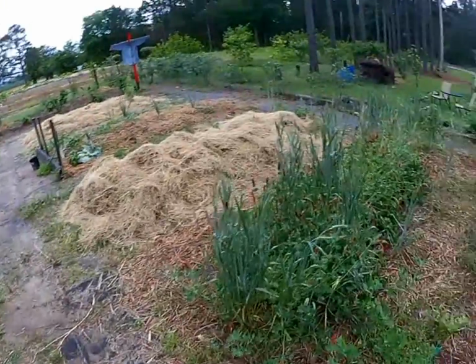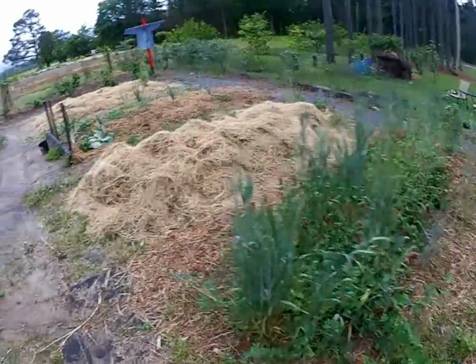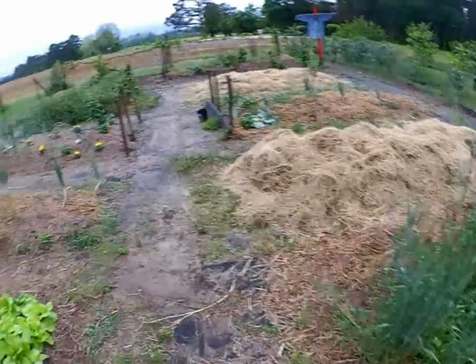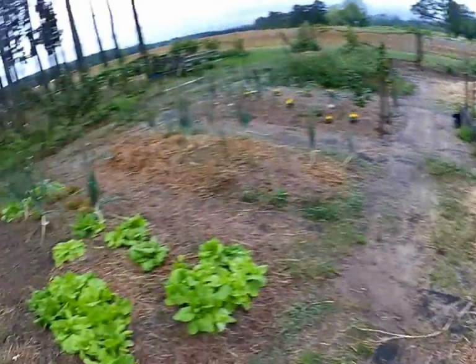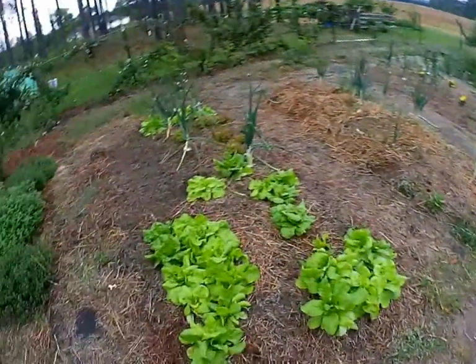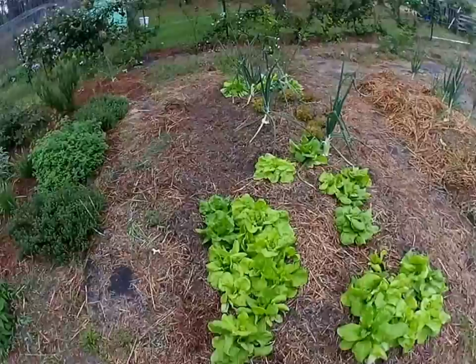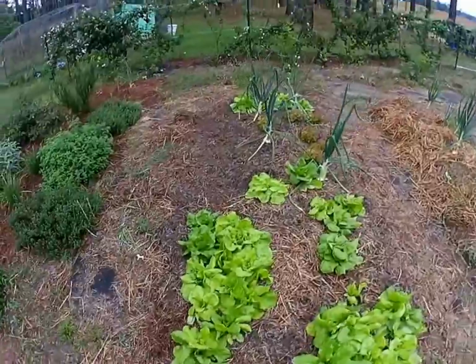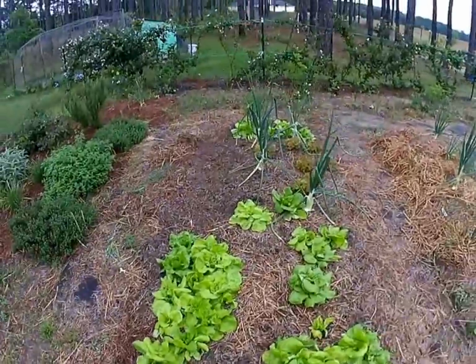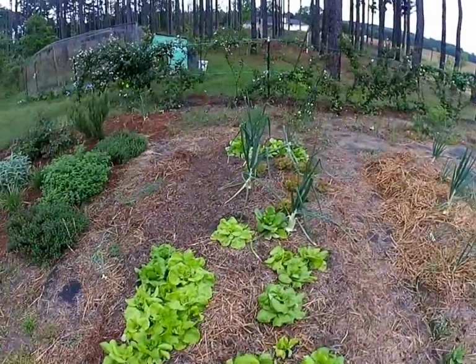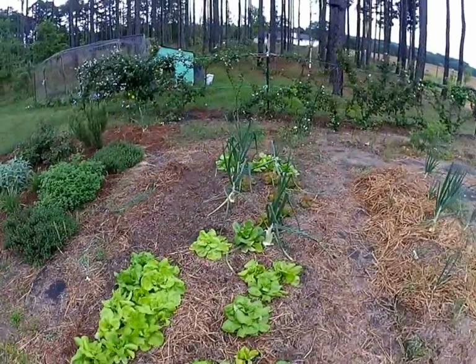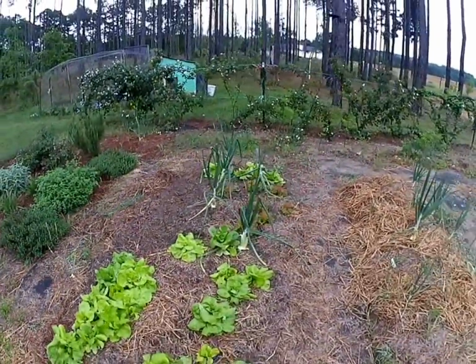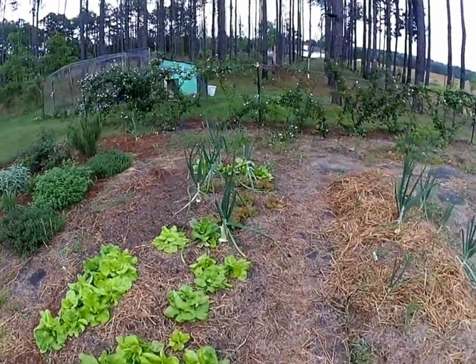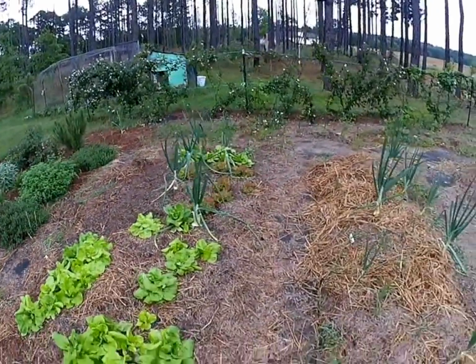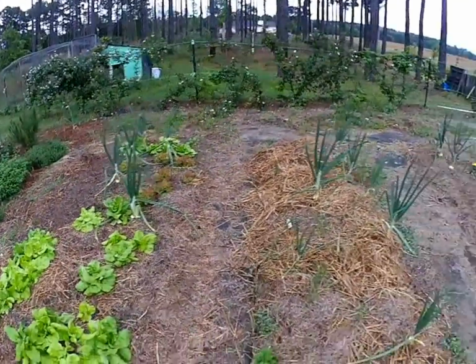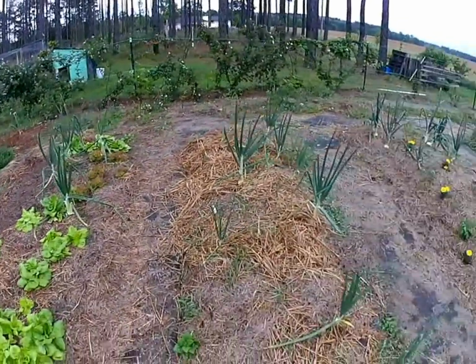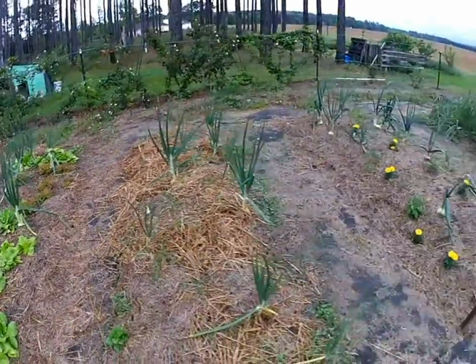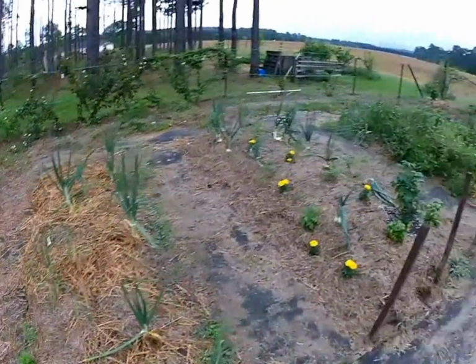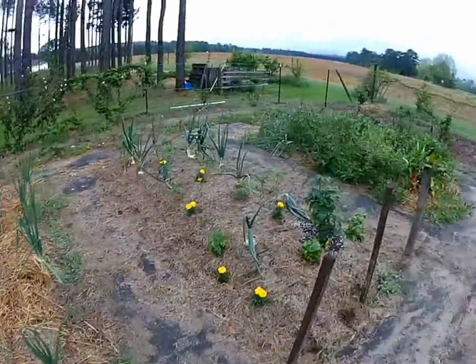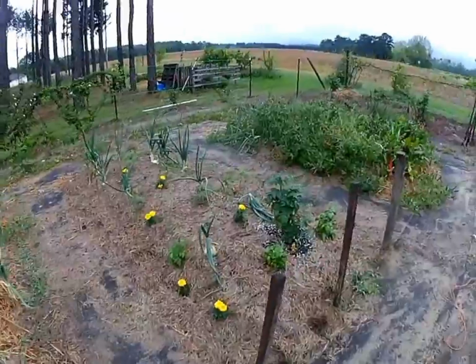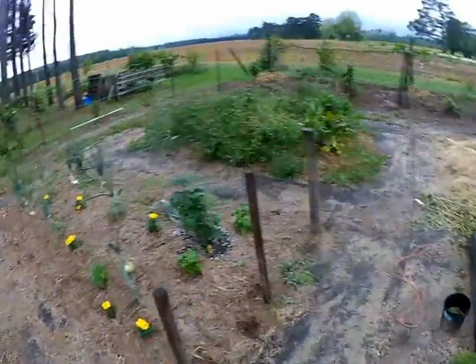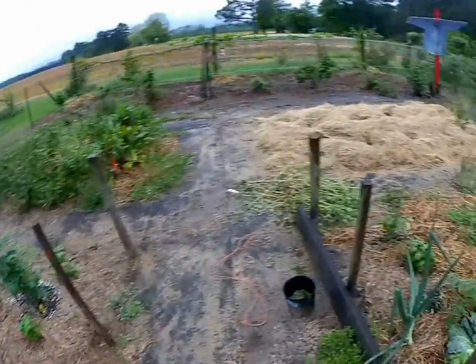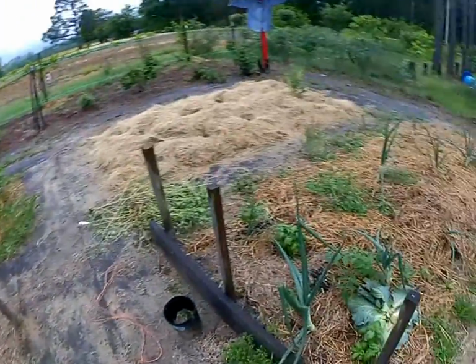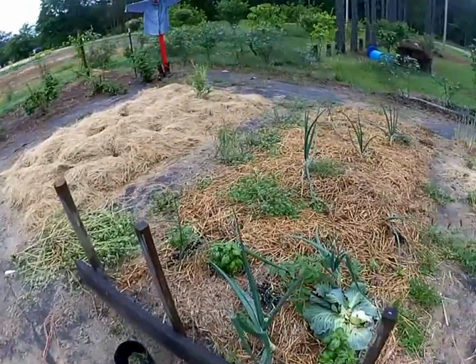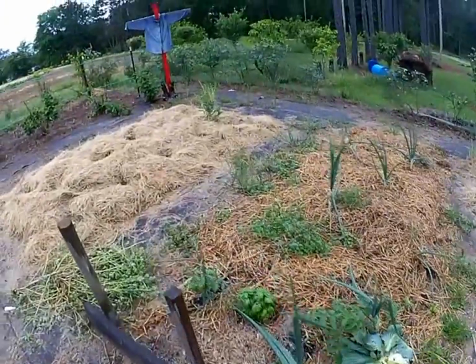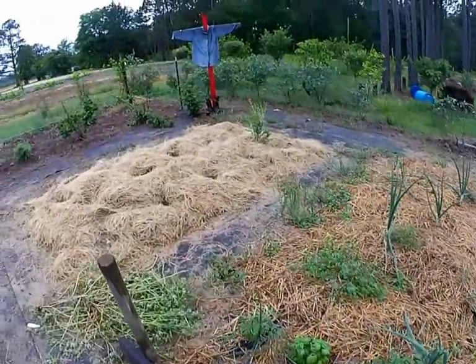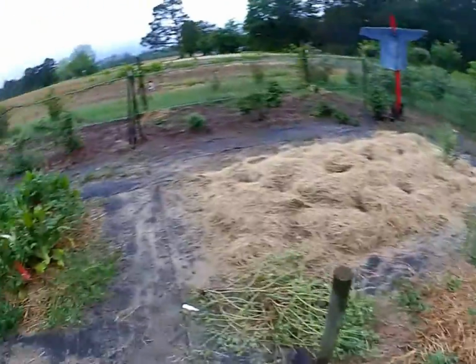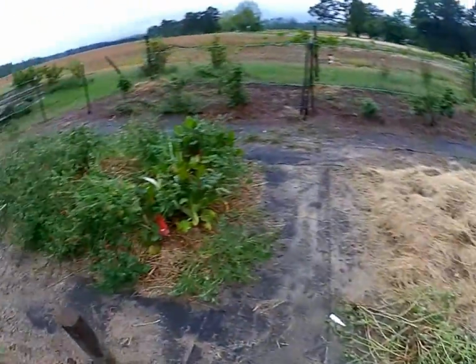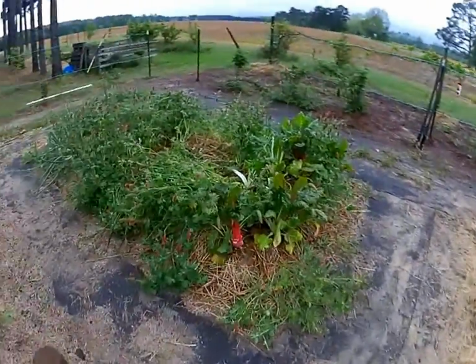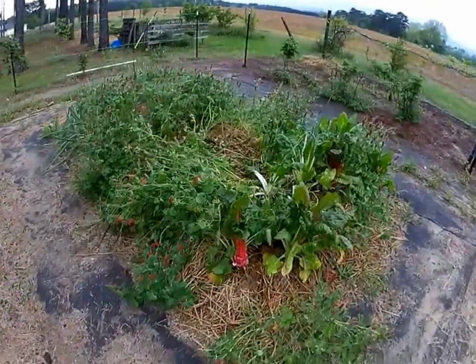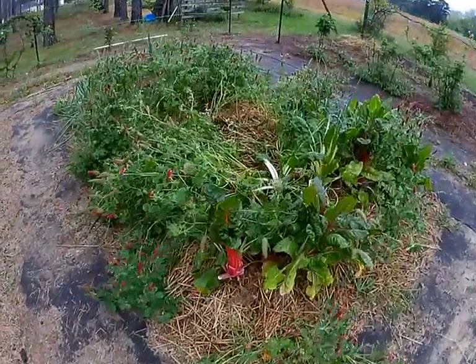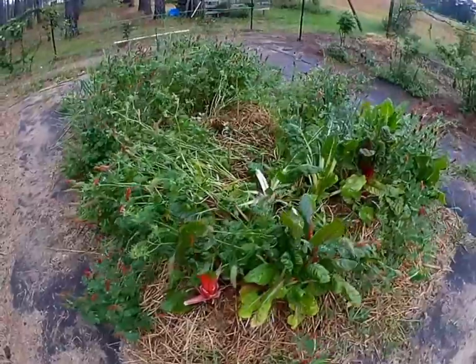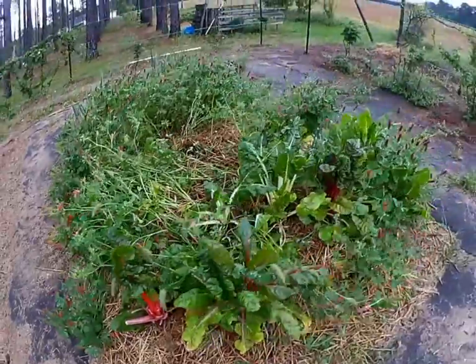We've got some cover crops over here. We've got some leeks coming in with some onions as a companion planting. Tomatoes are coming right along. We've got some more onions, and the Swiss chard's looking good.